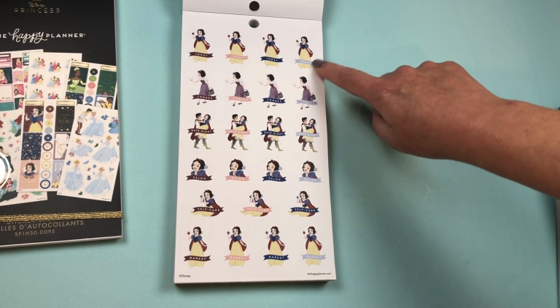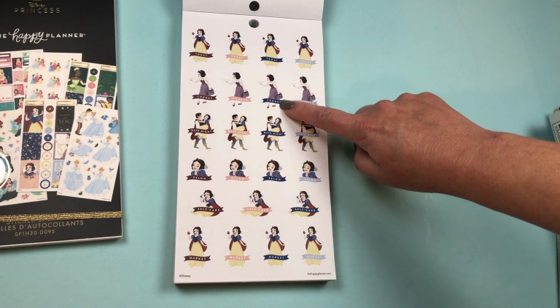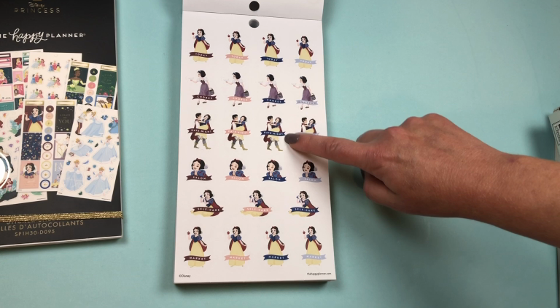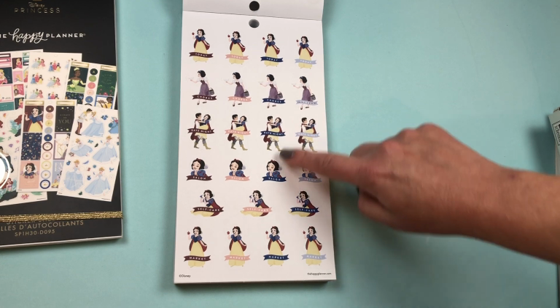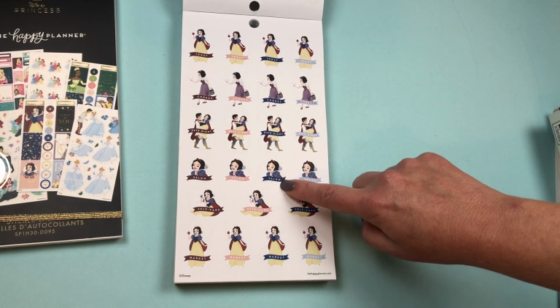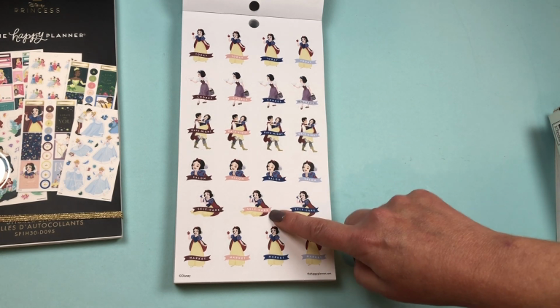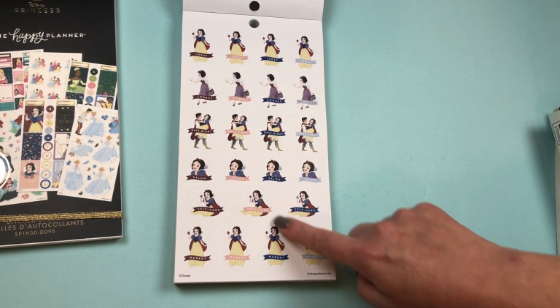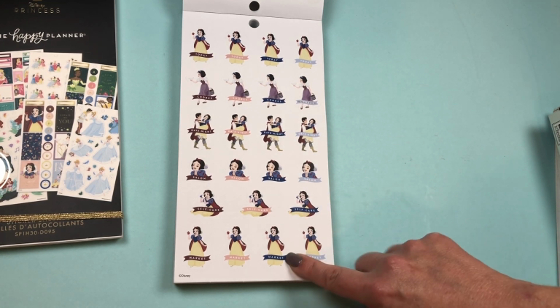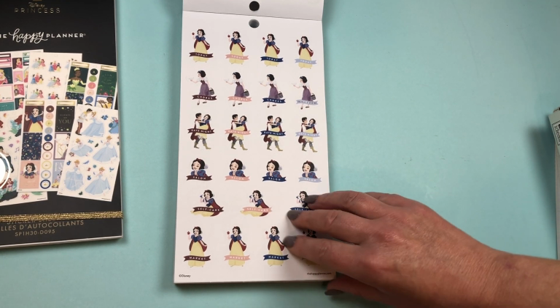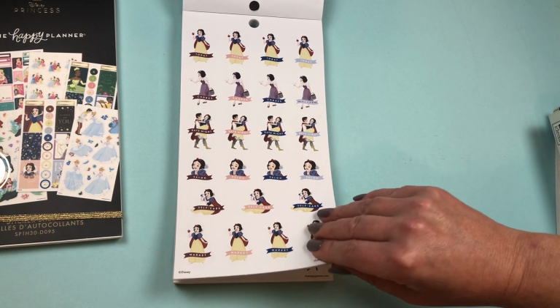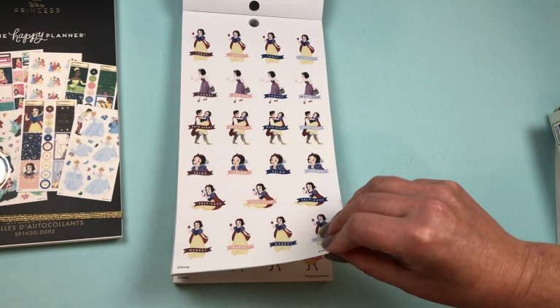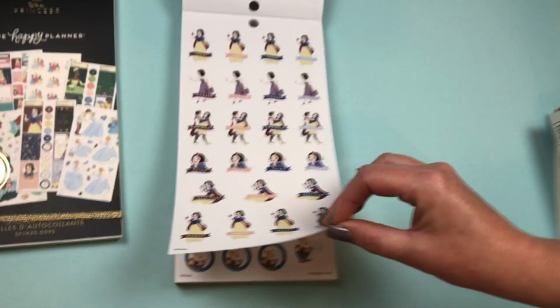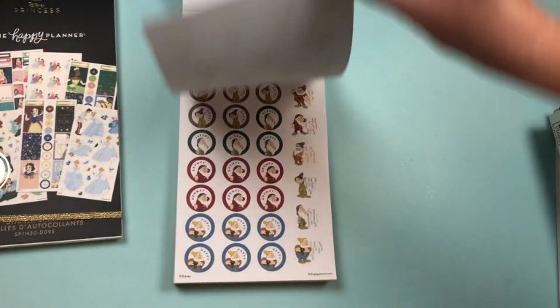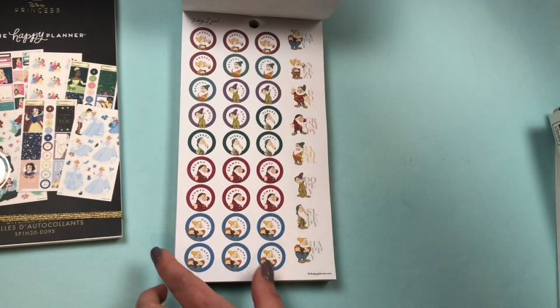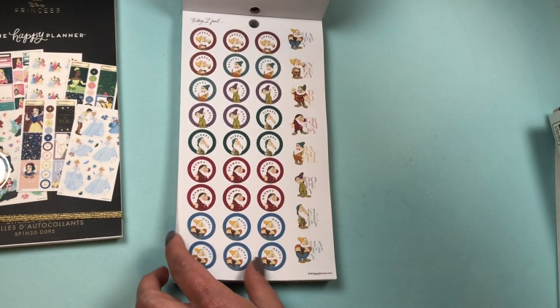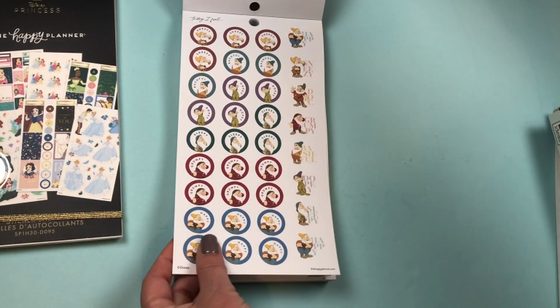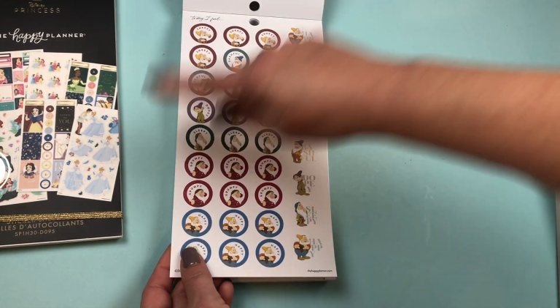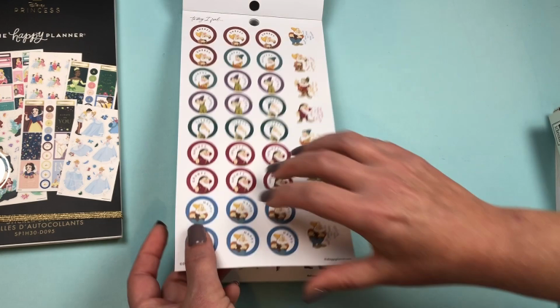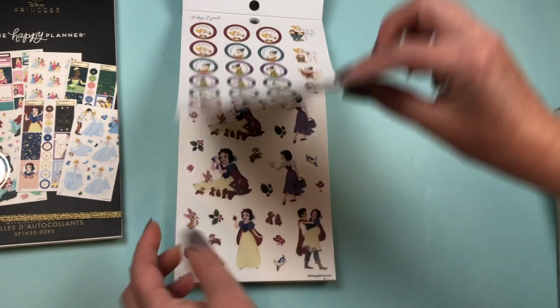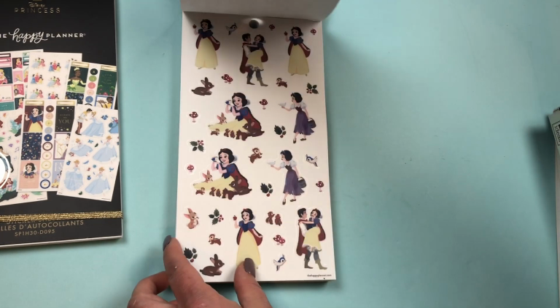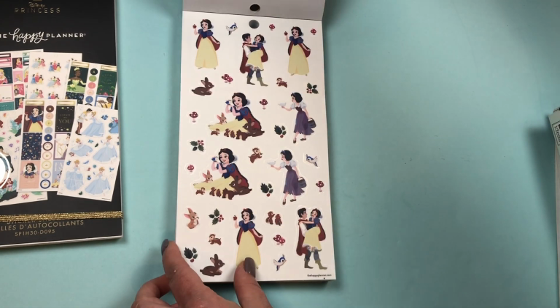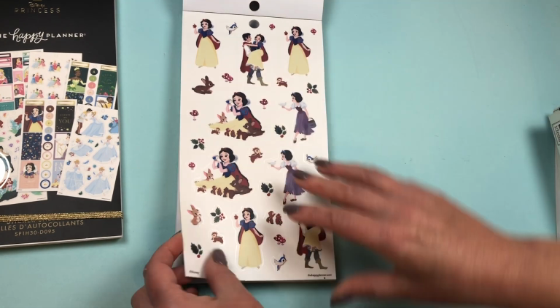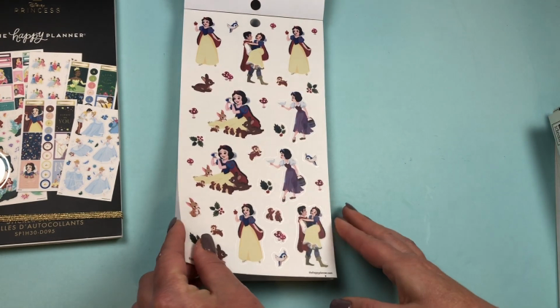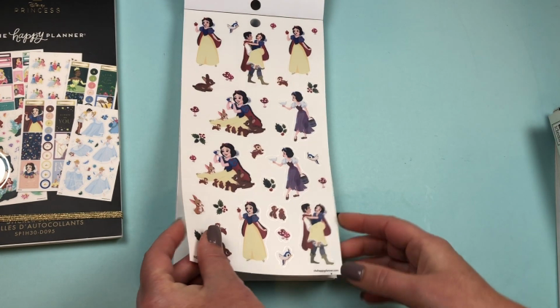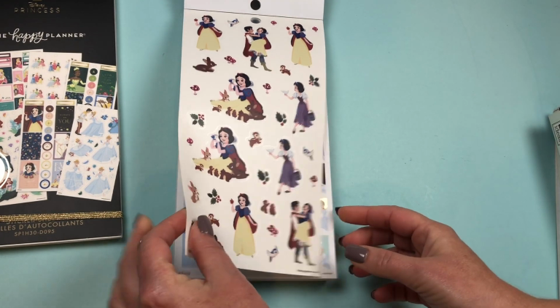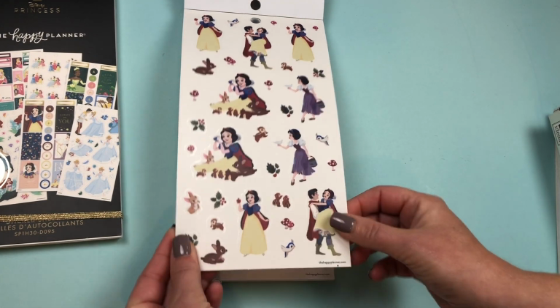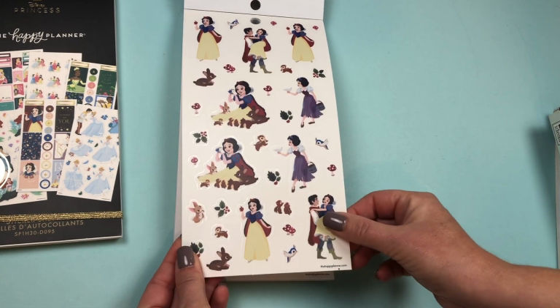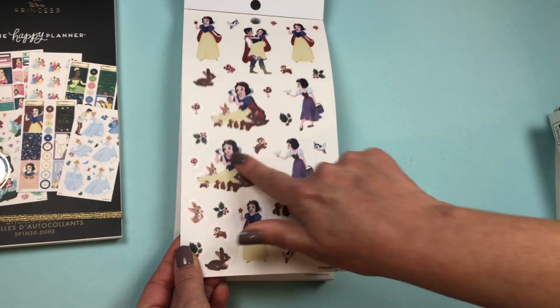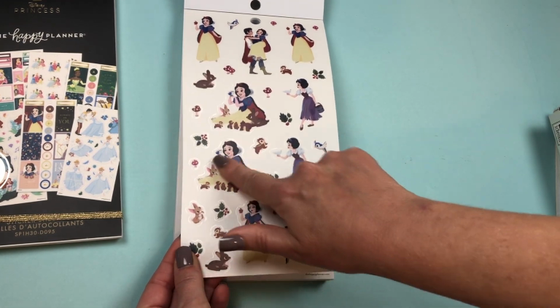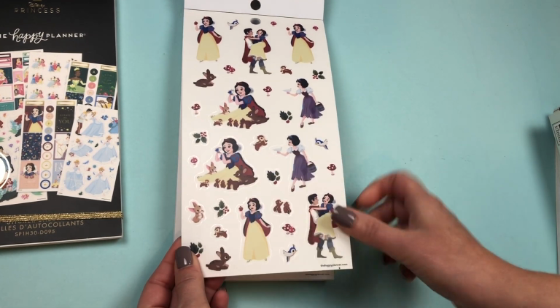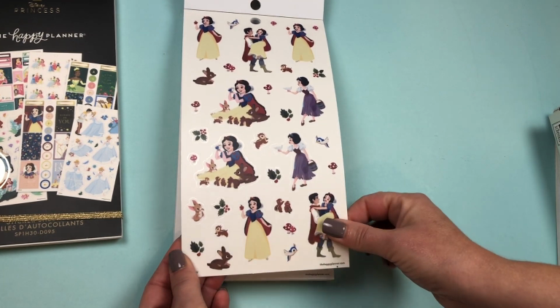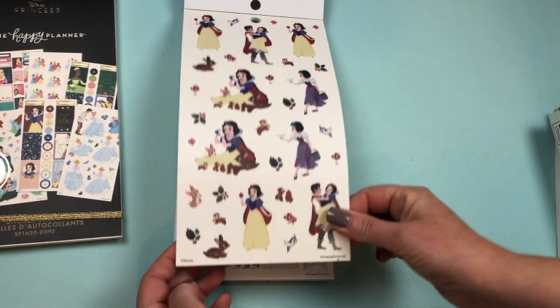Functional stickers for Snow White: Today, Chores, Date Night, Salon, Self-Care, and Market. Then we have a Grumpy sheet, similar to the other book. We have a sheet of clear stickers — I love her with her animal friends.